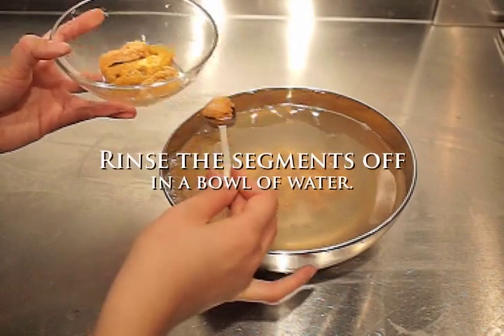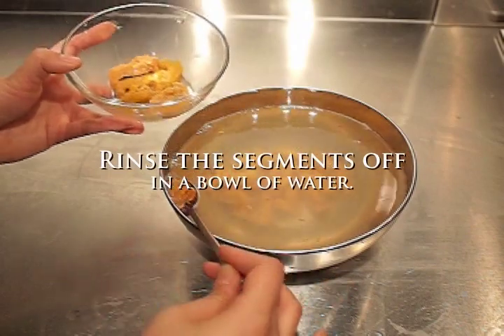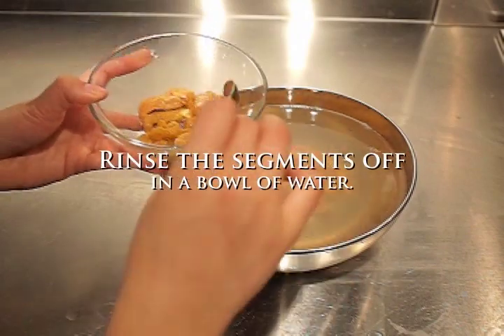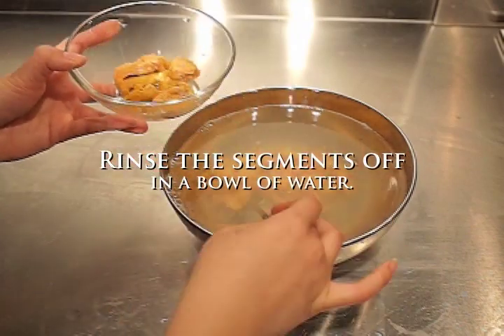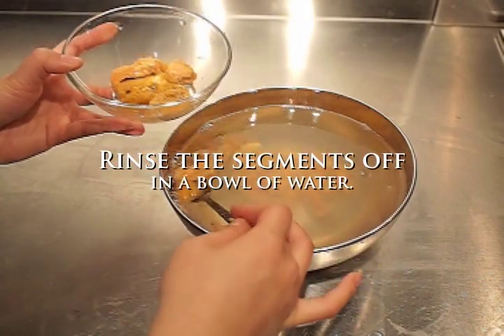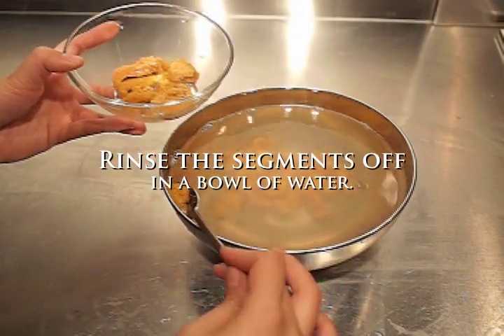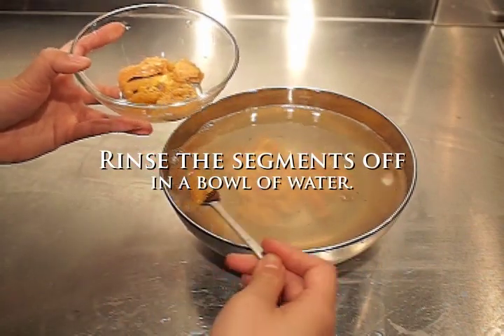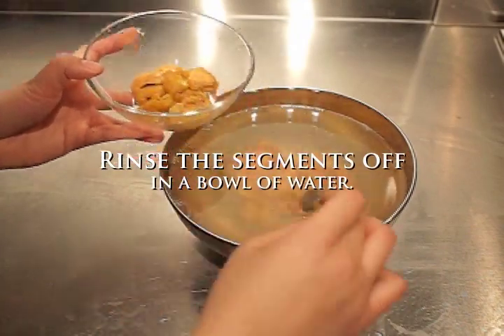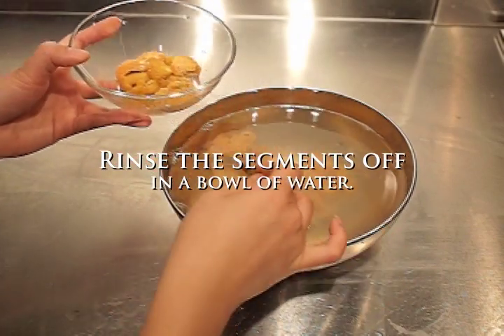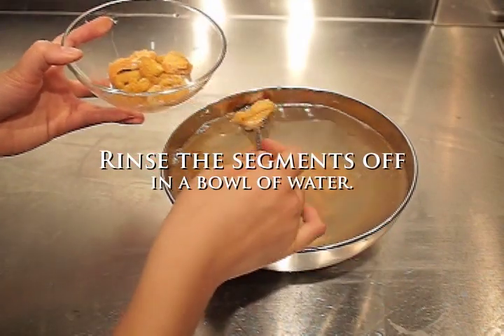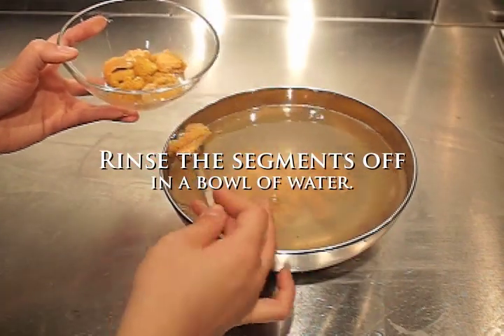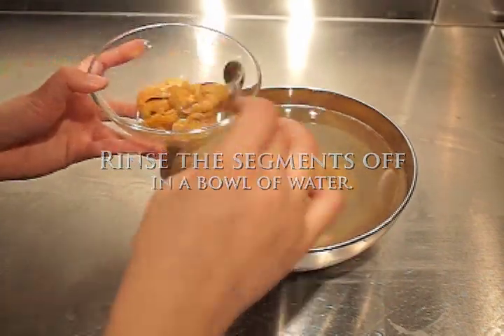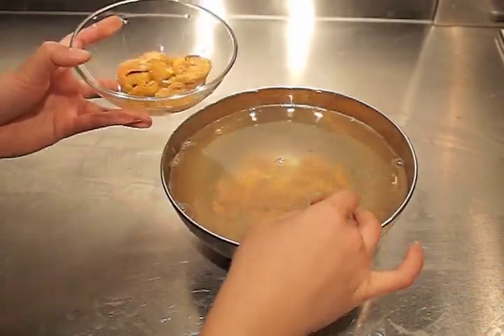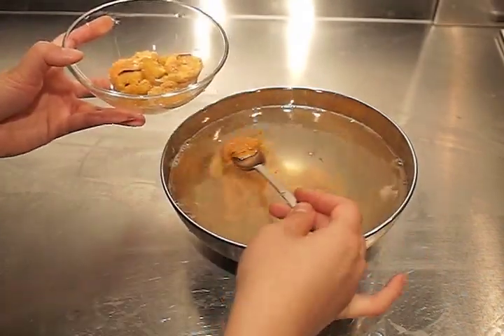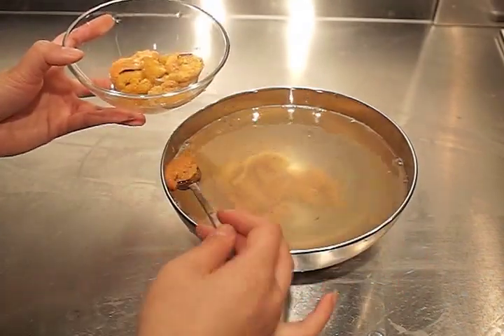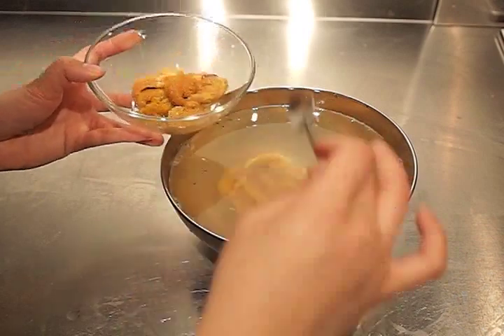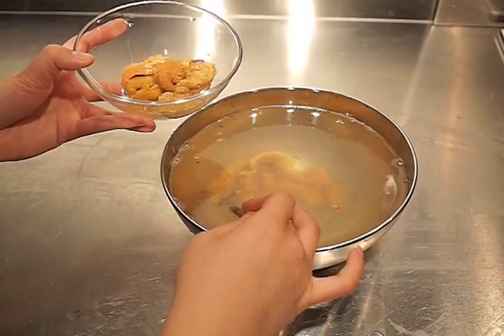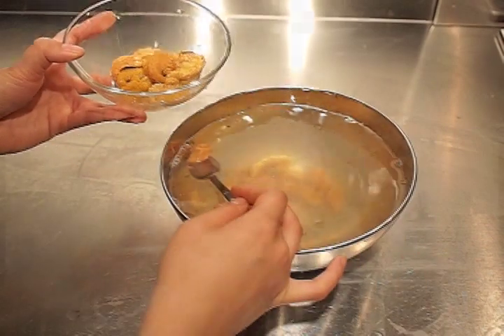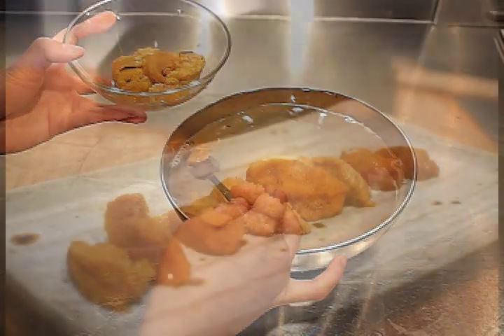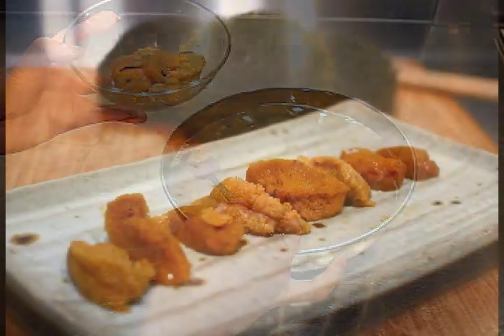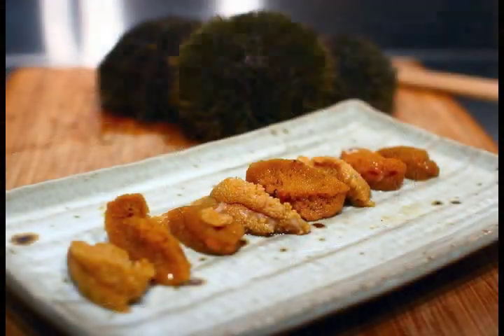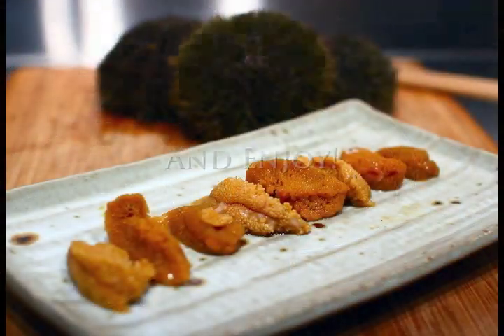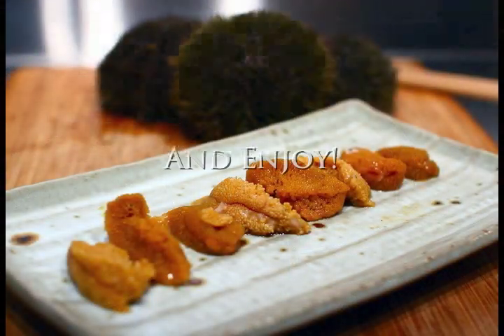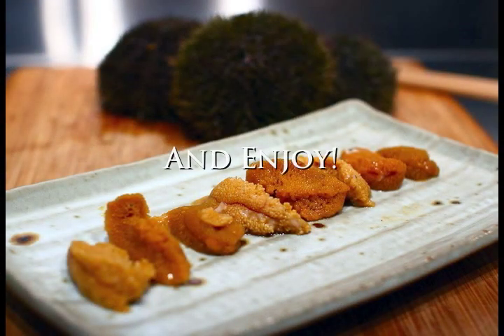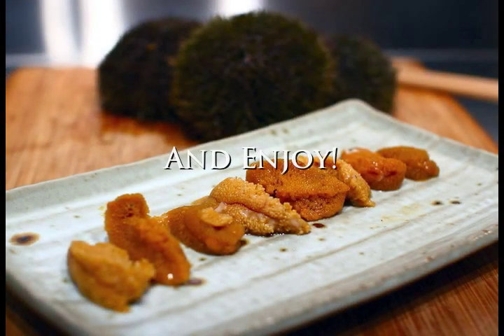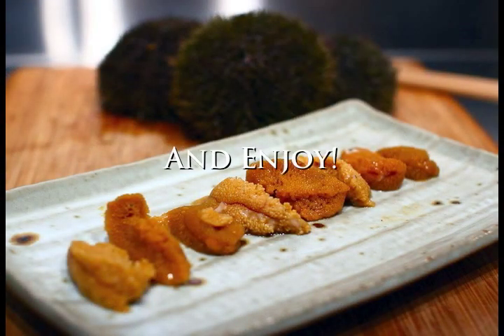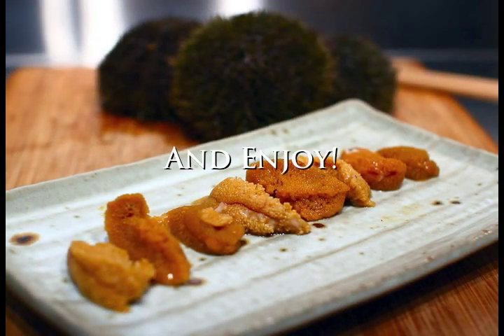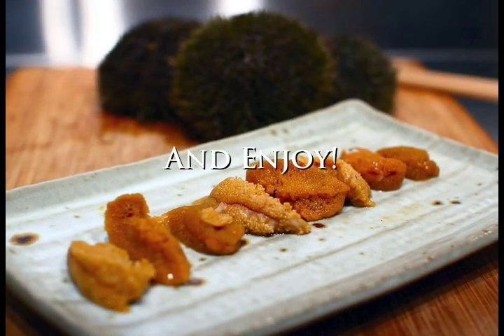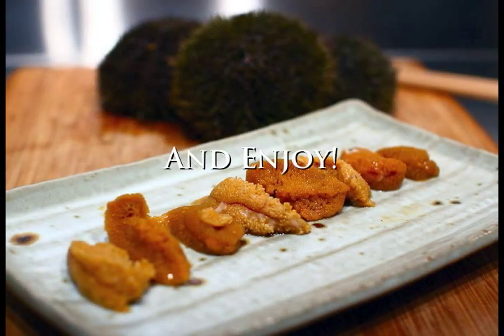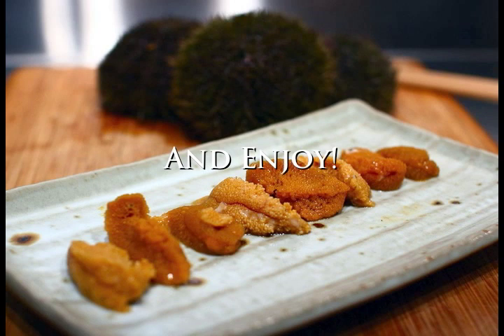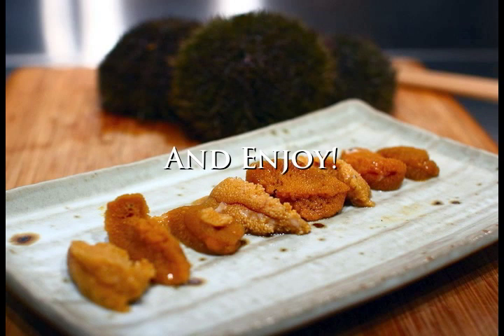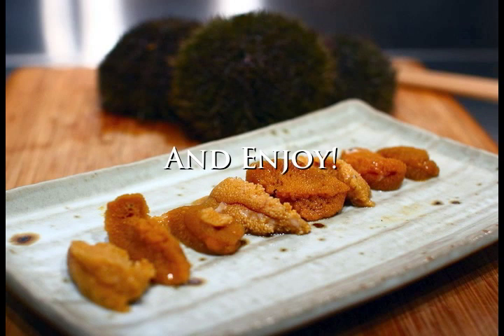Lastly, rinse off any bits of shell and seaweed and it's ready to serve. Serve it raw or use it to top any seafood dish. It's also delicious over a bed of steamy rice.